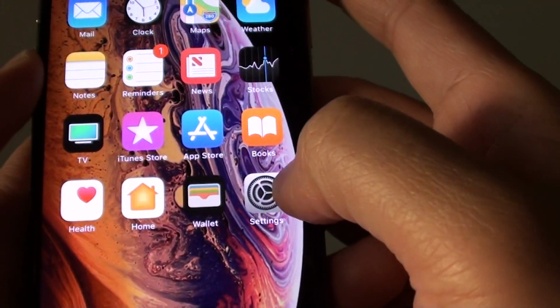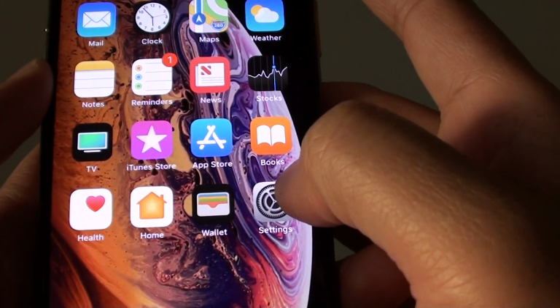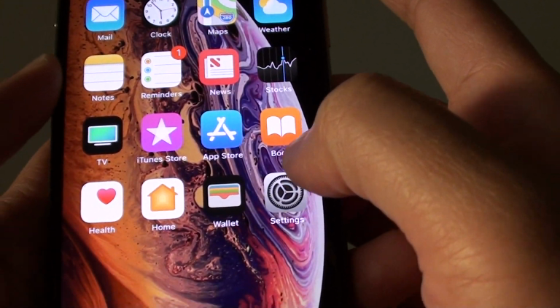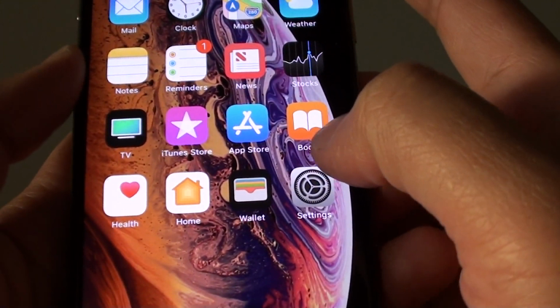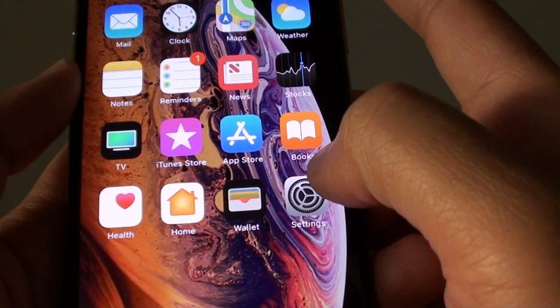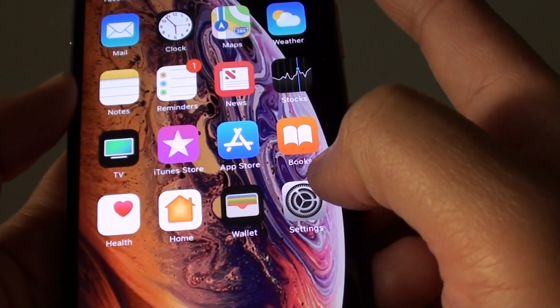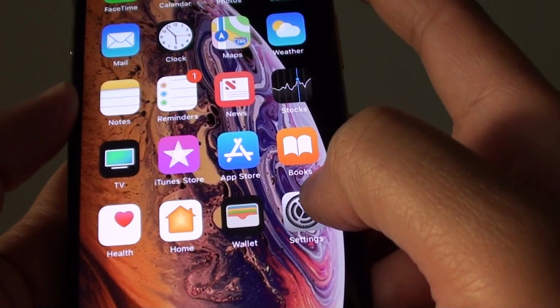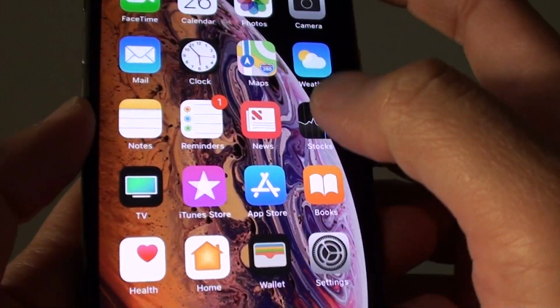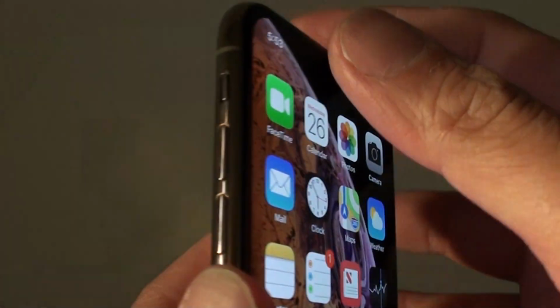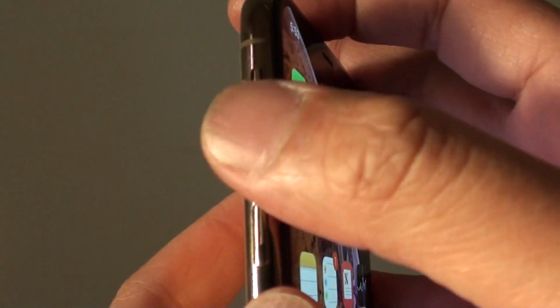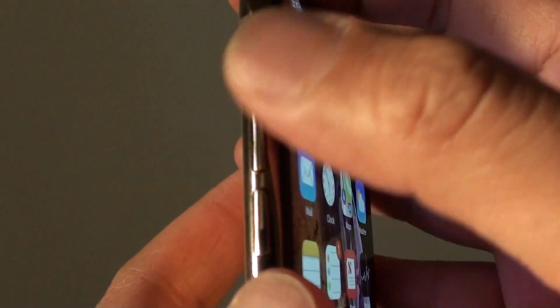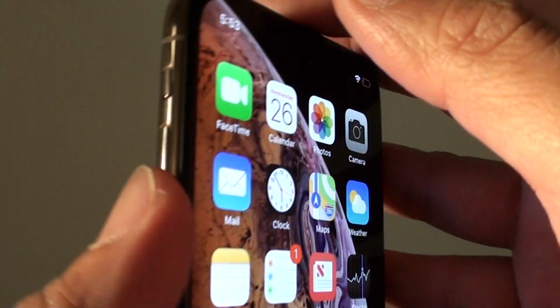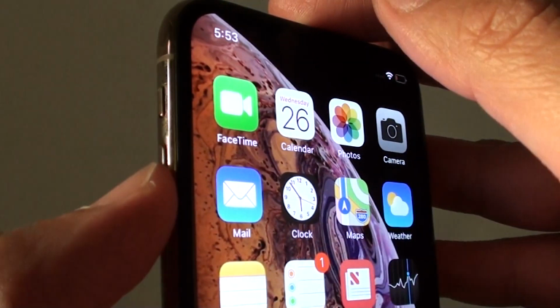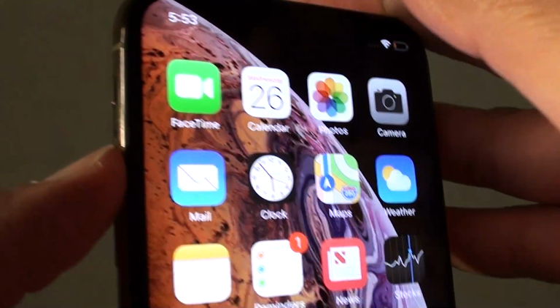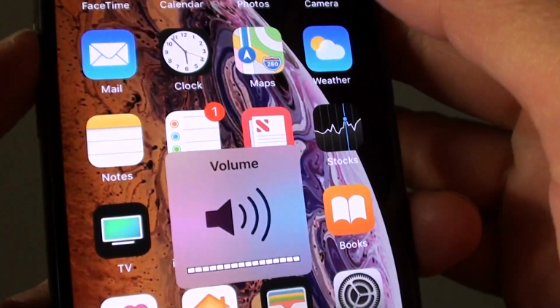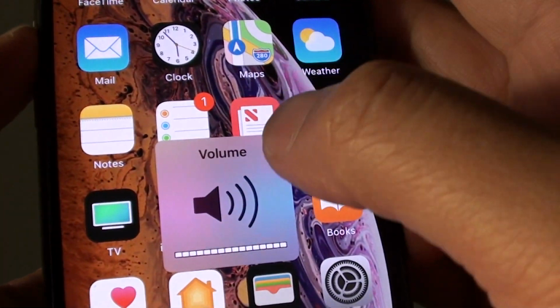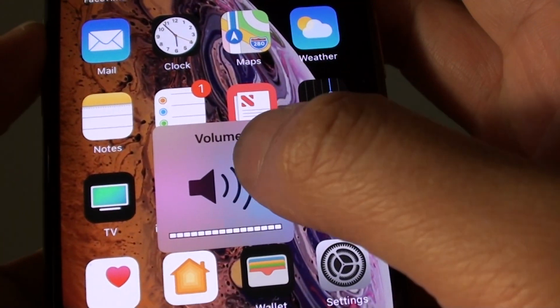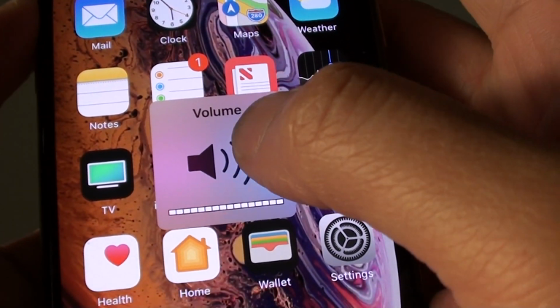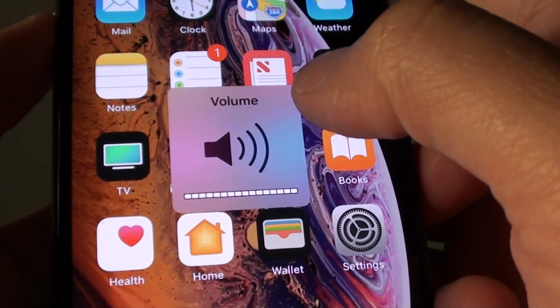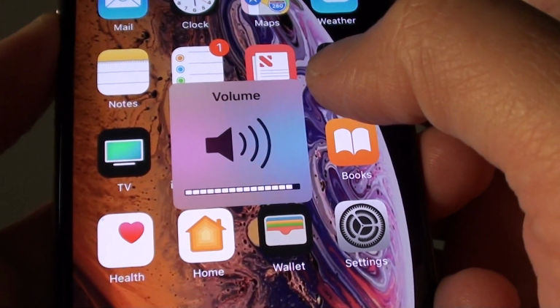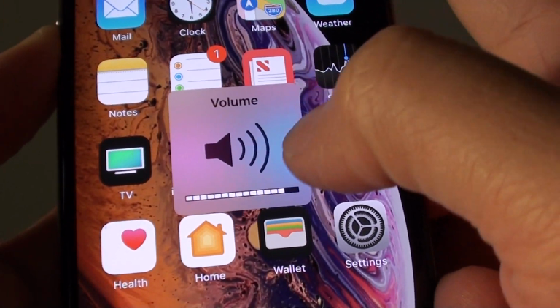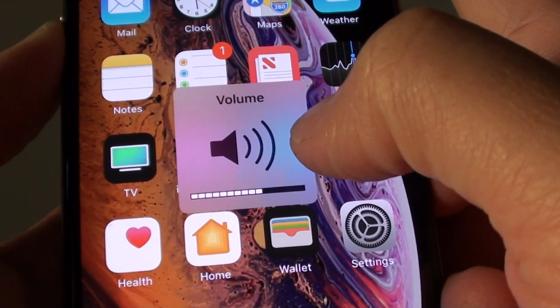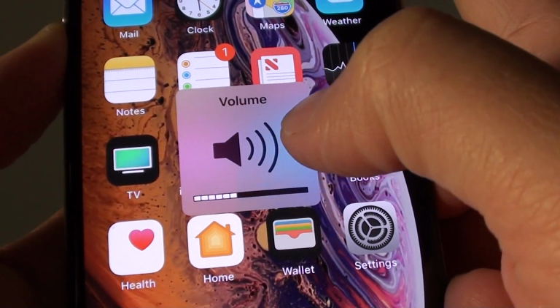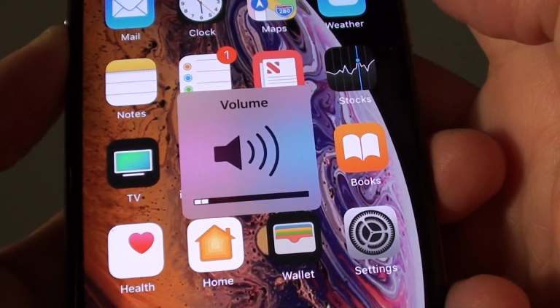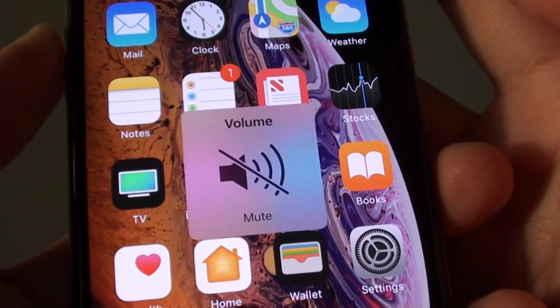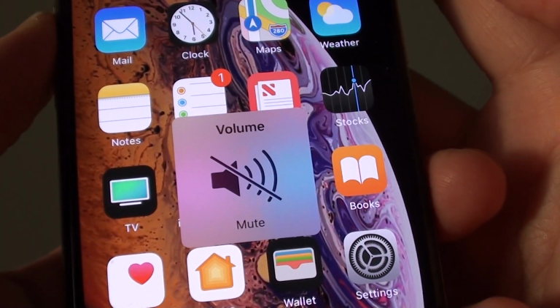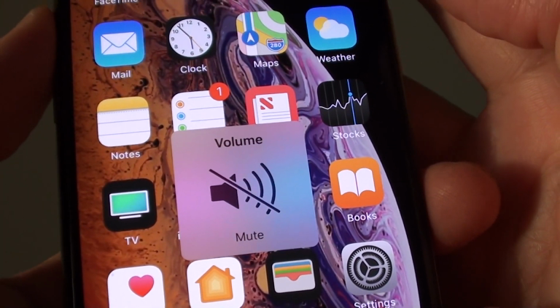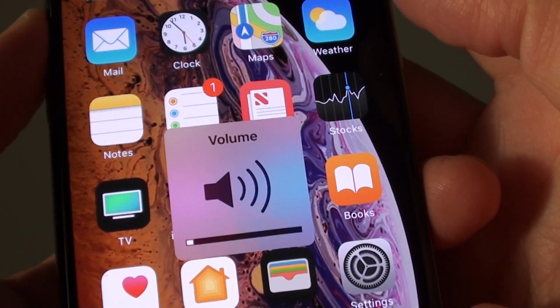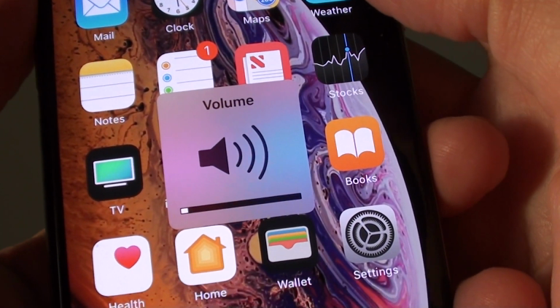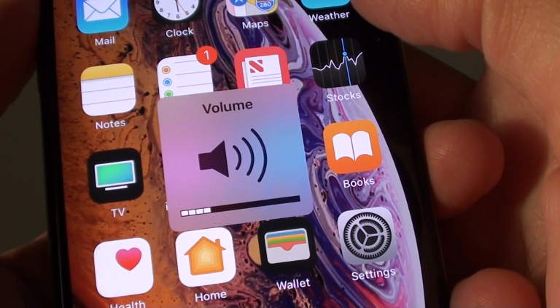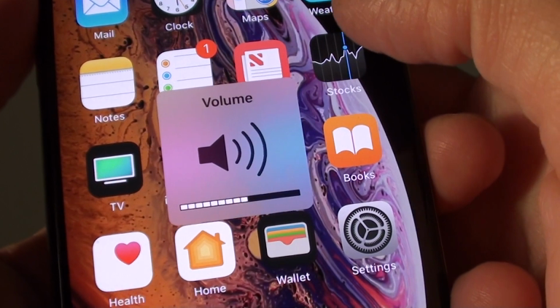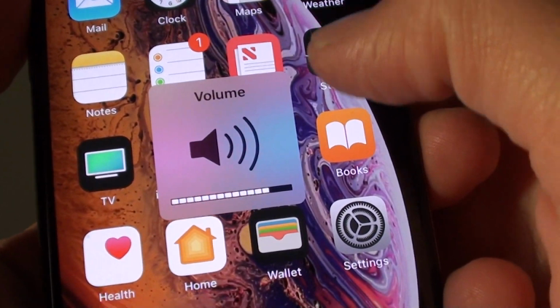Next, if you still hear no sound, then try to turn on the volume key. Press on the volume up key and make sure all the volume is turned all the way up. If it's all the way down, then you will not hear any incoming sound. So switch it all the way up.